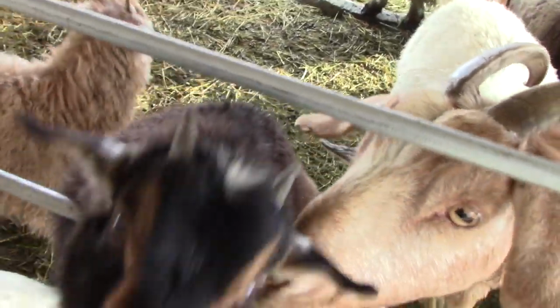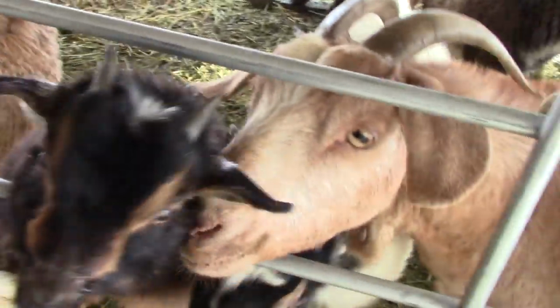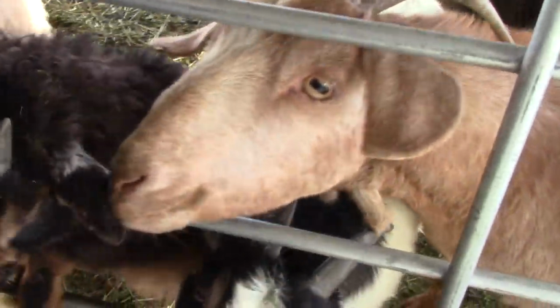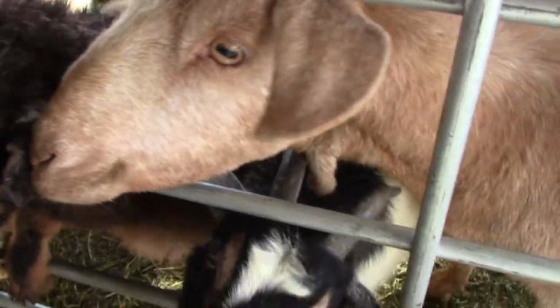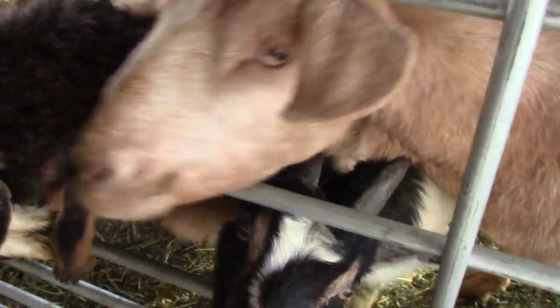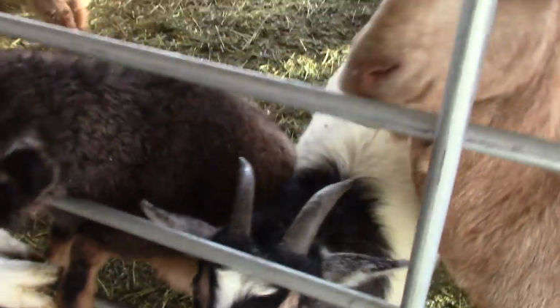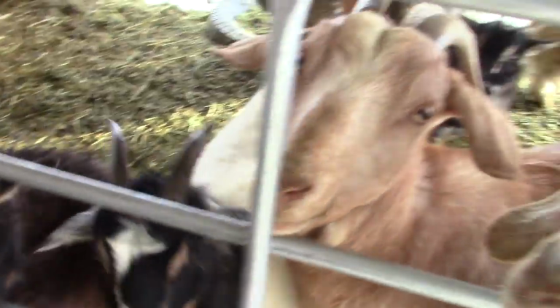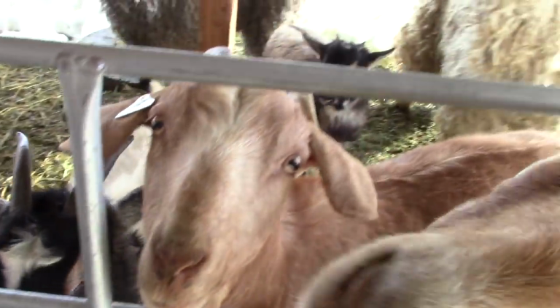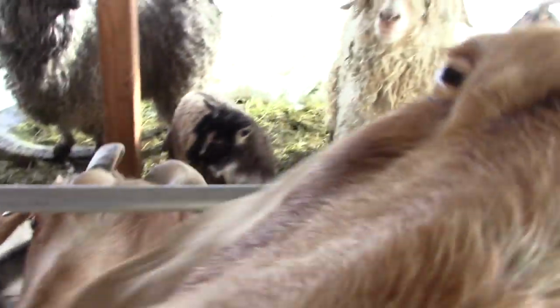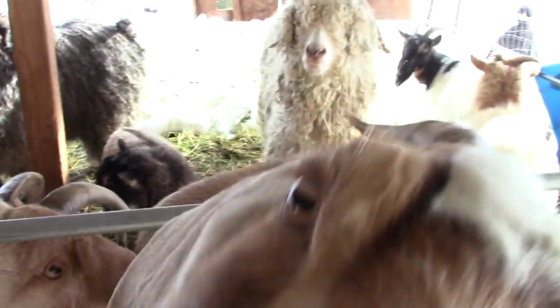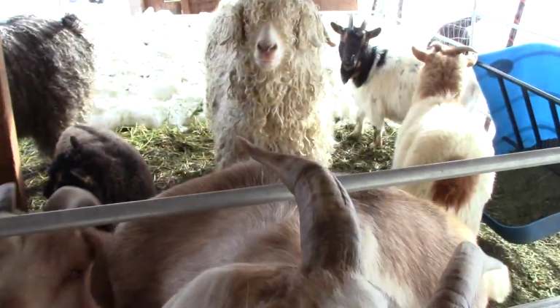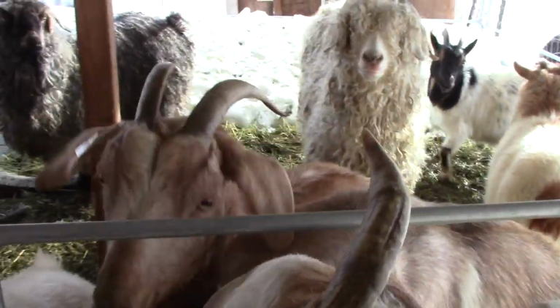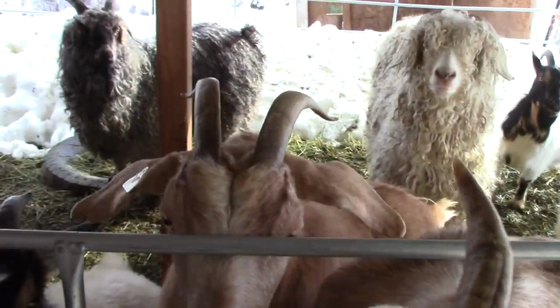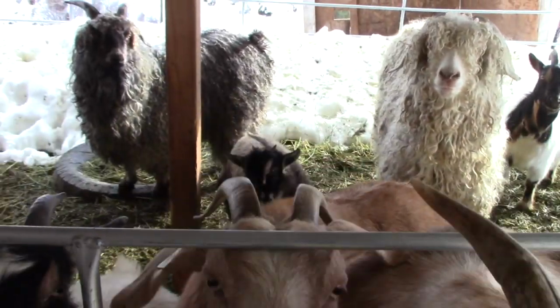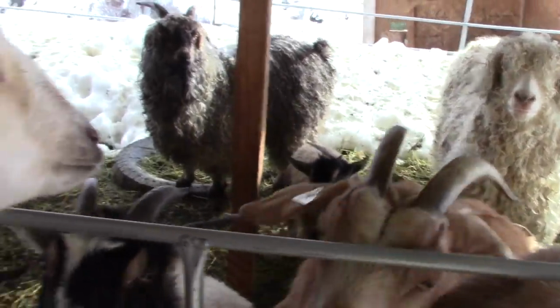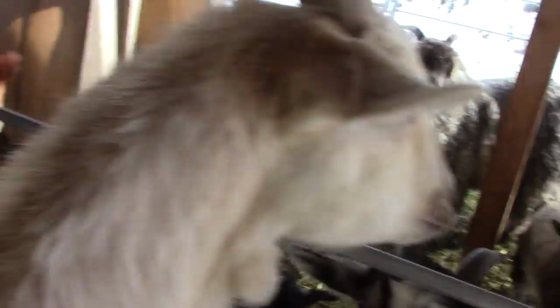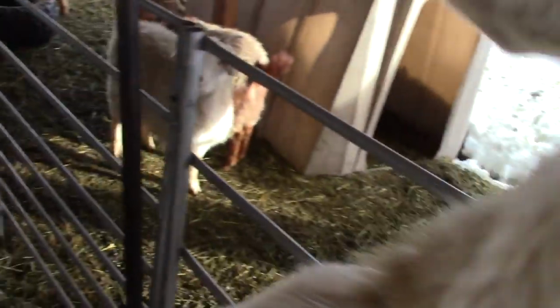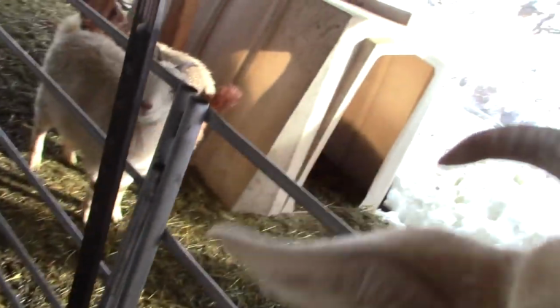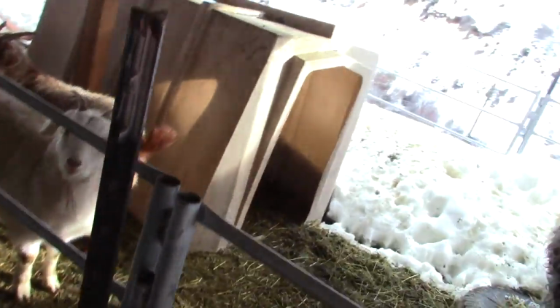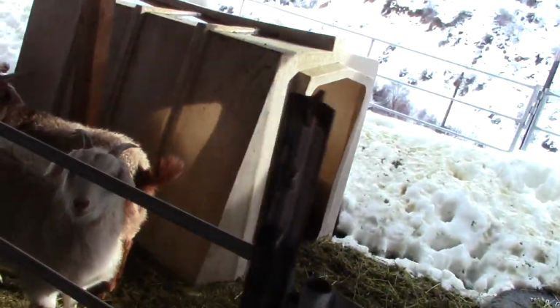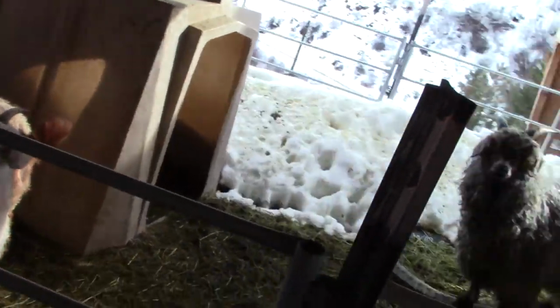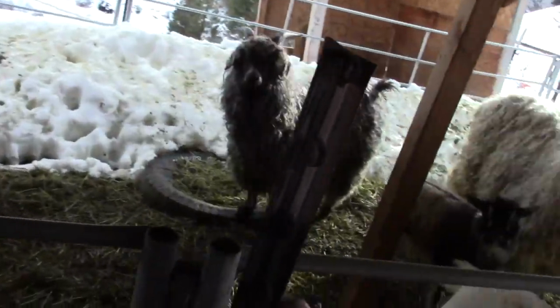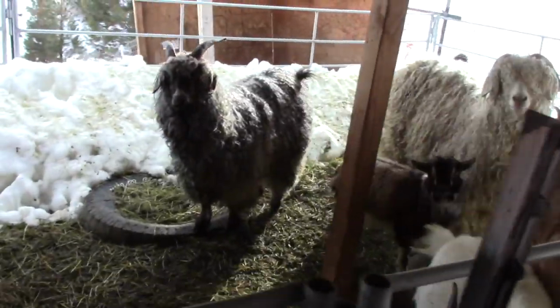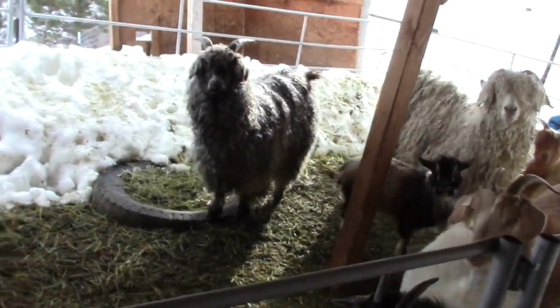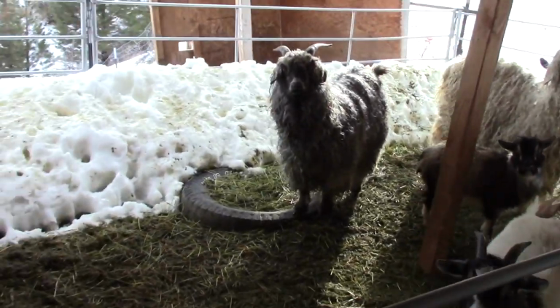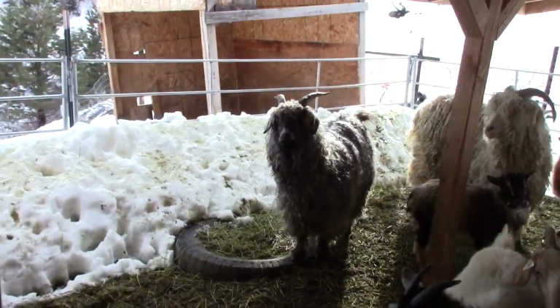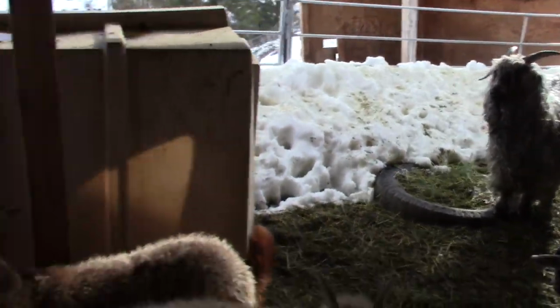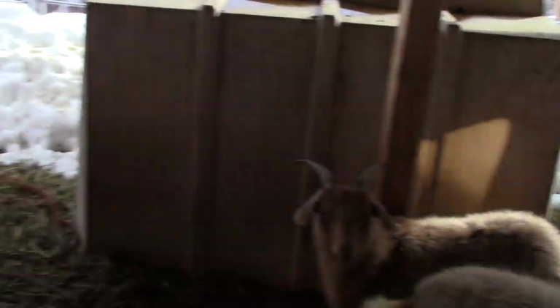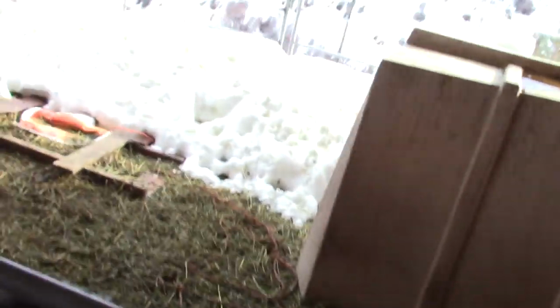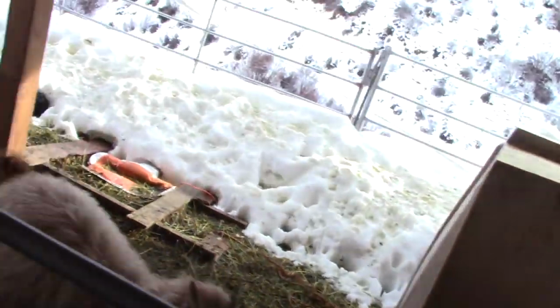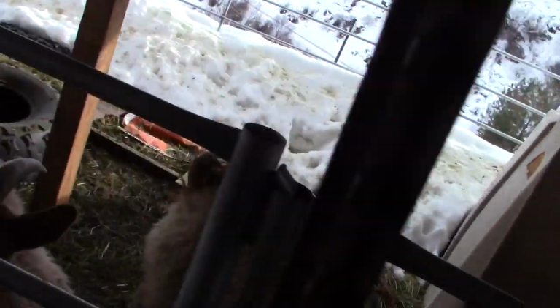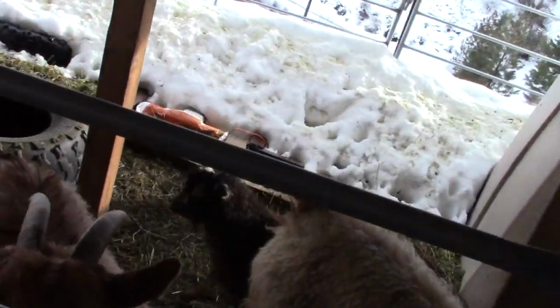I think we're gonna say goodbye, goaty goats. Say goodbye, goaty goats. They're like, give me more grain.